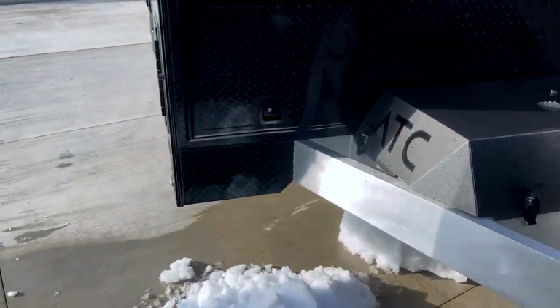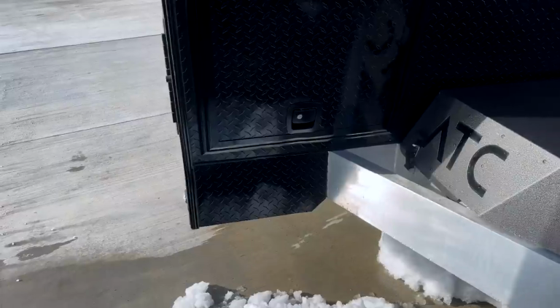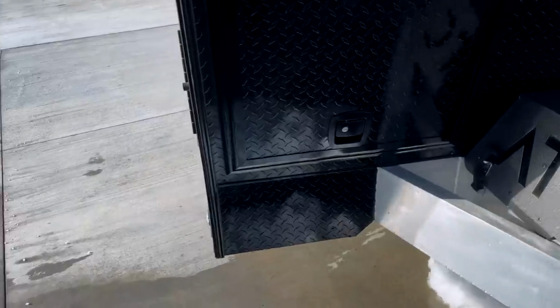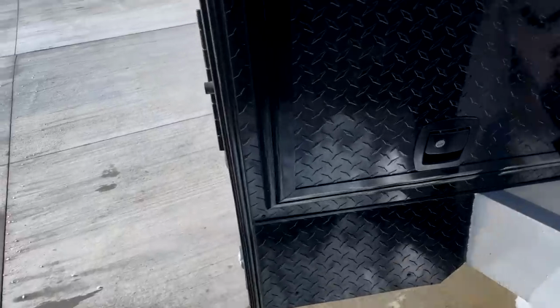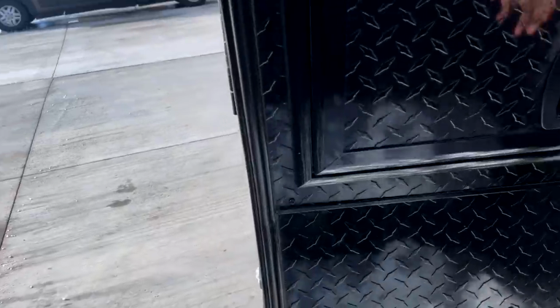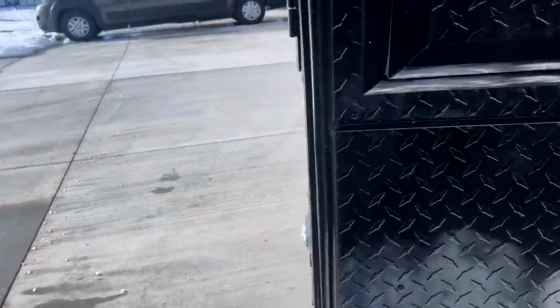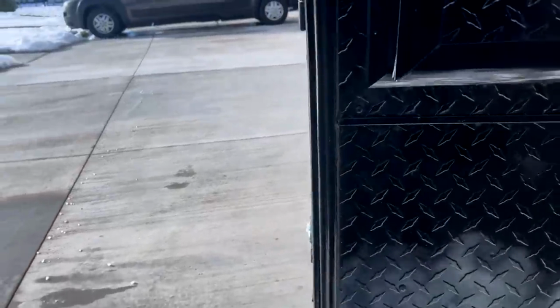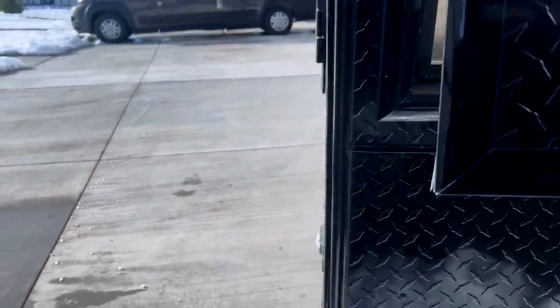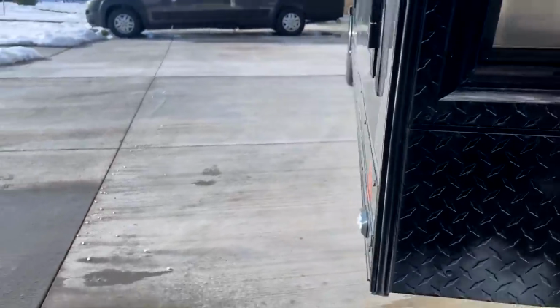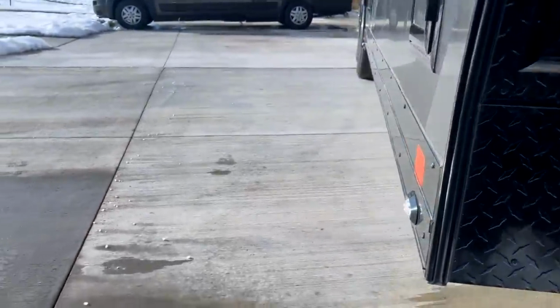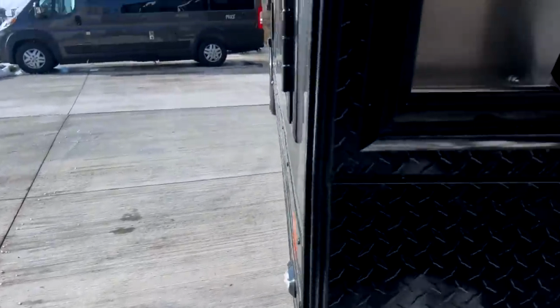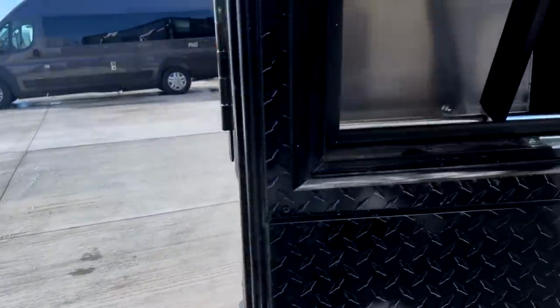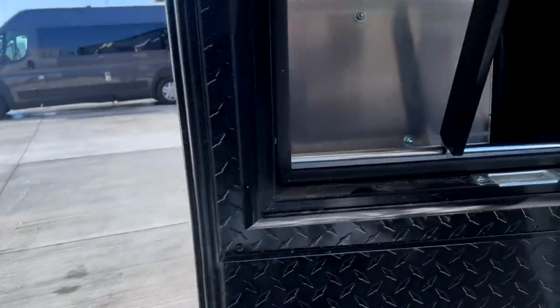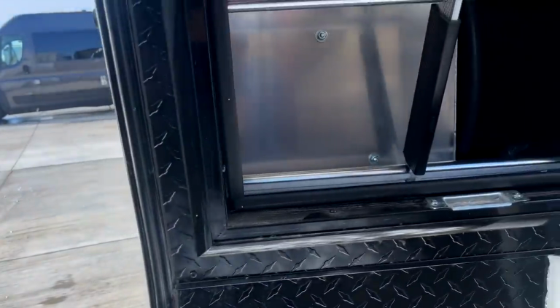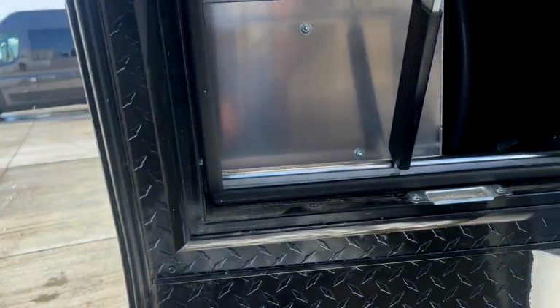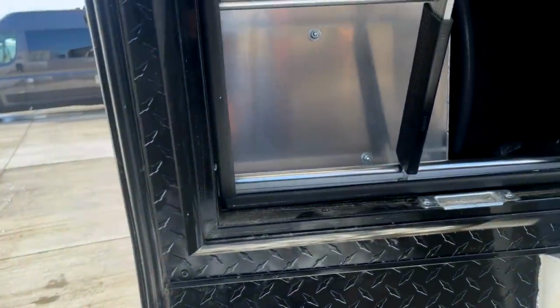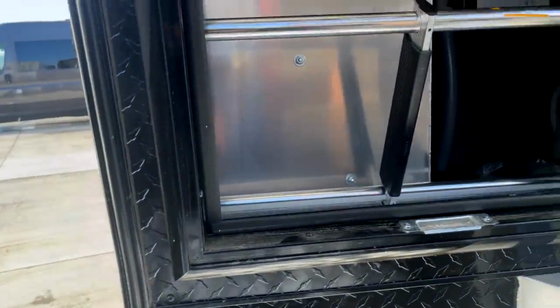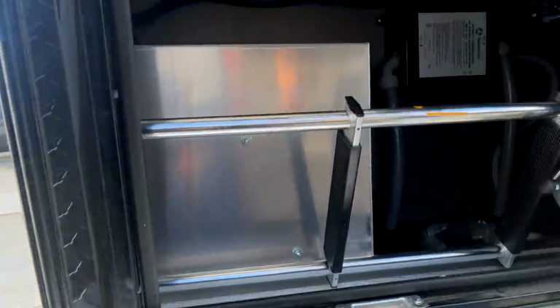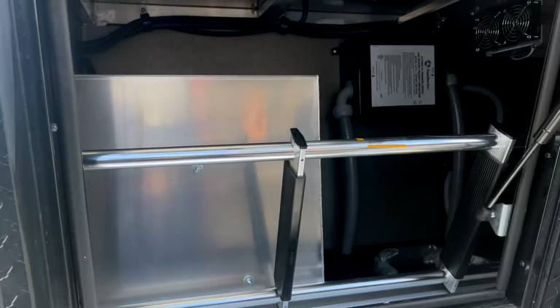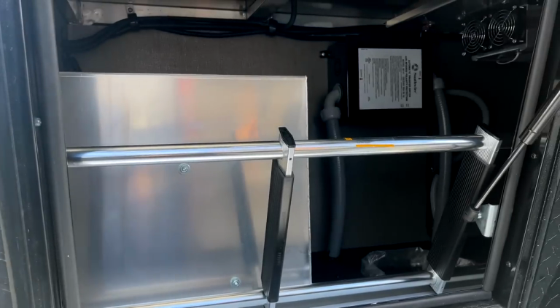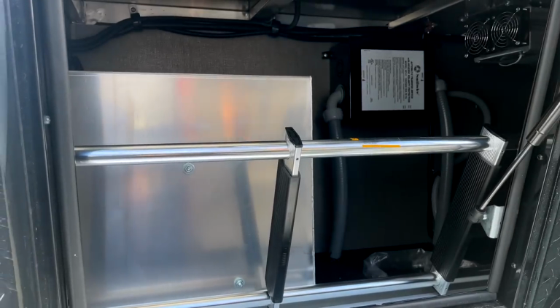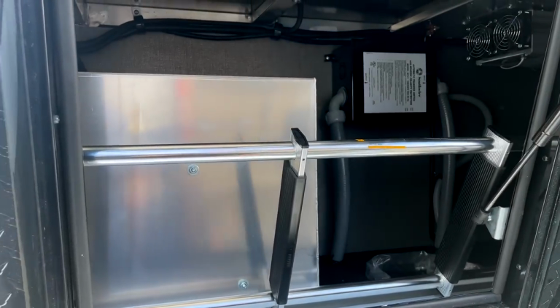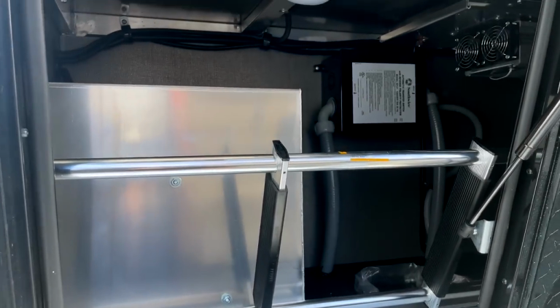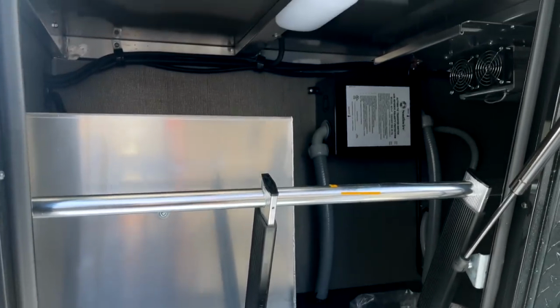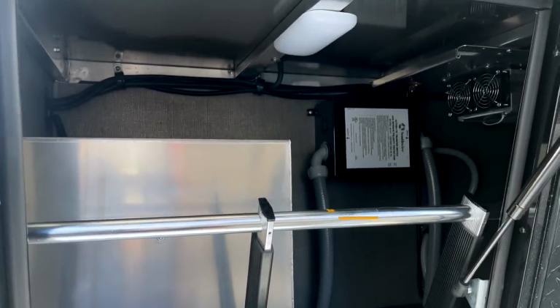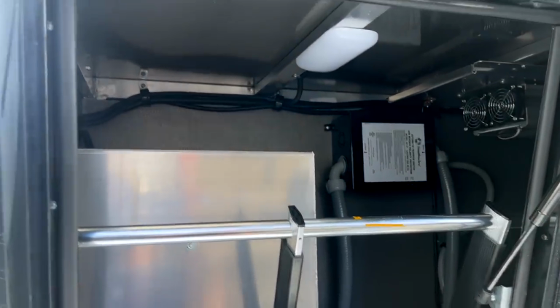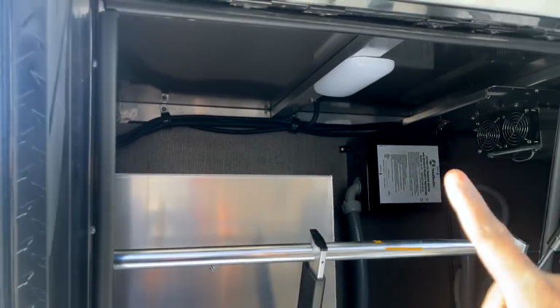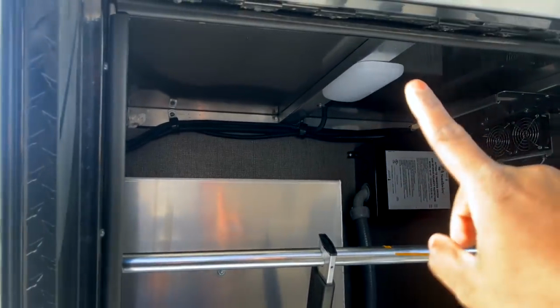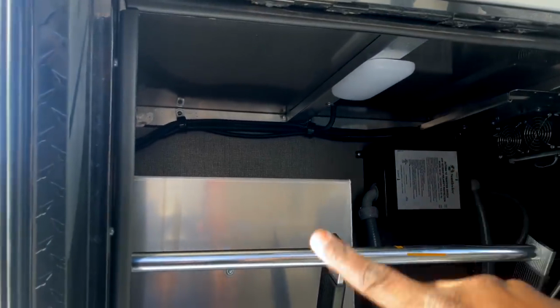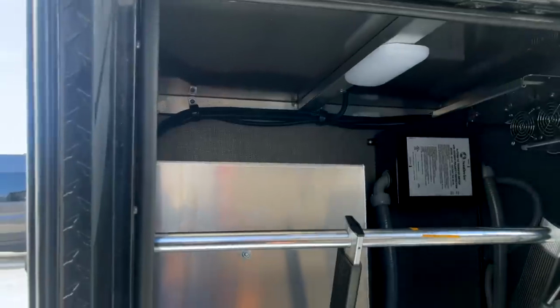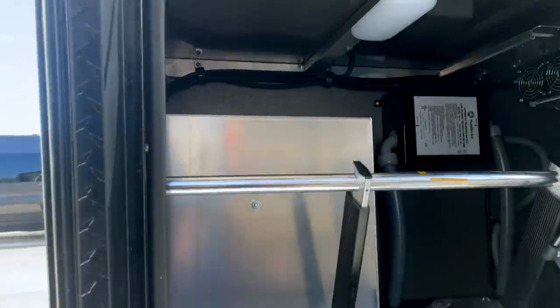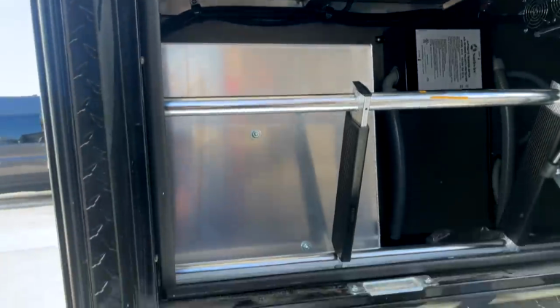On this side, which is basically the left side of the storage, they have a ladder in here. Looks to be a surge protector, and they do provide lights in this area too.